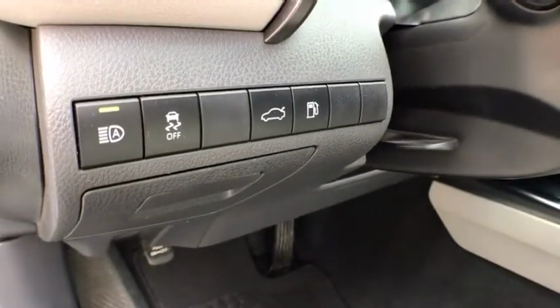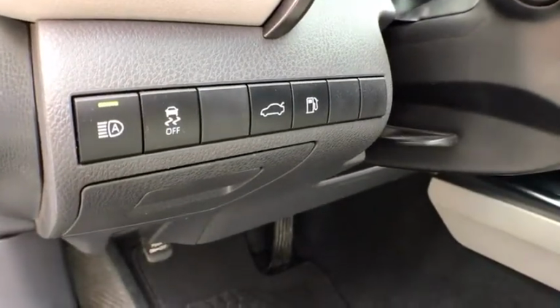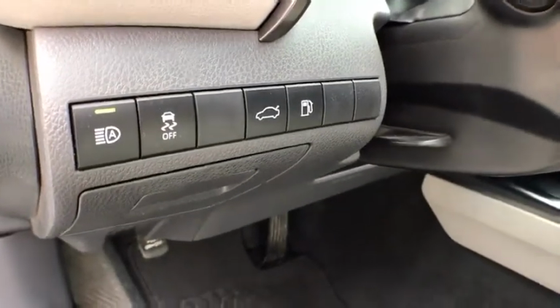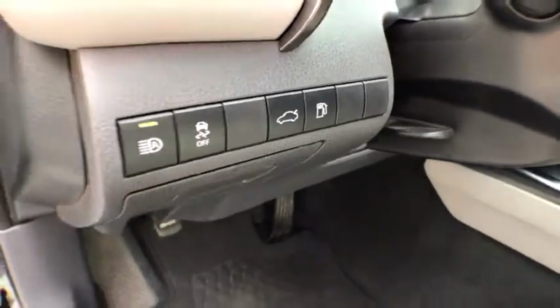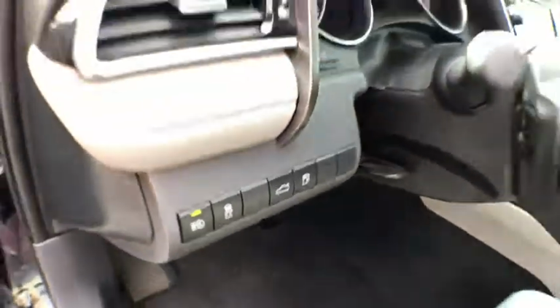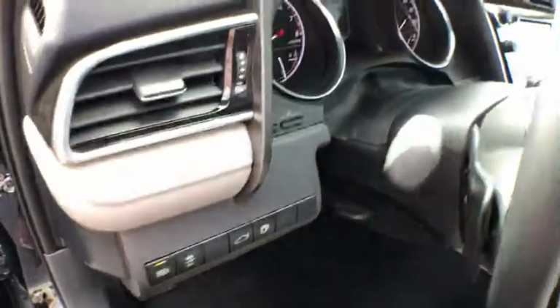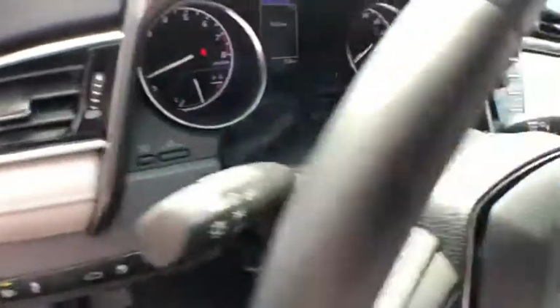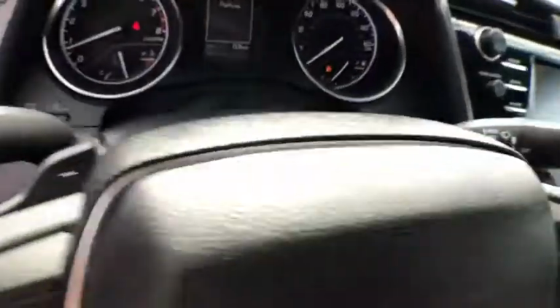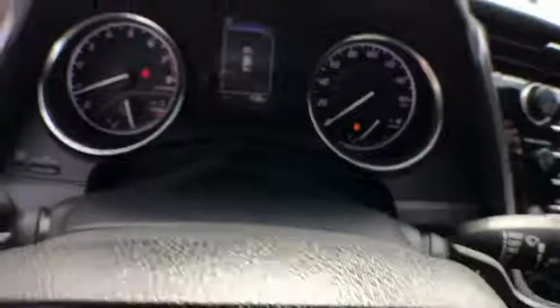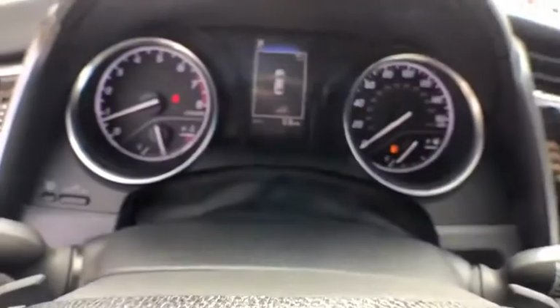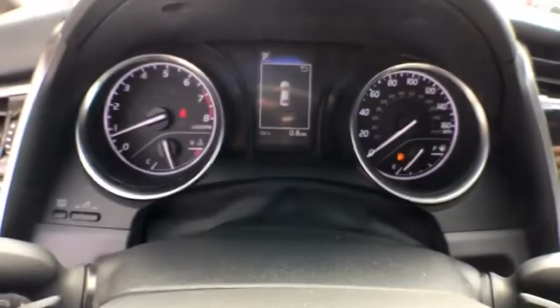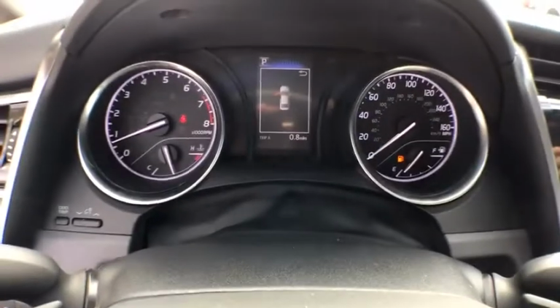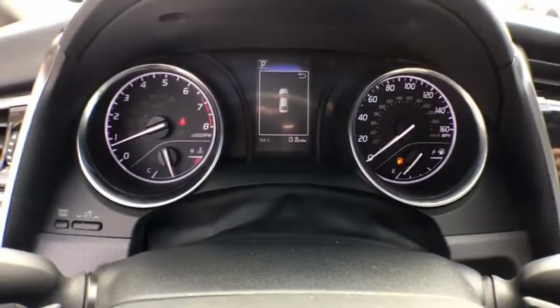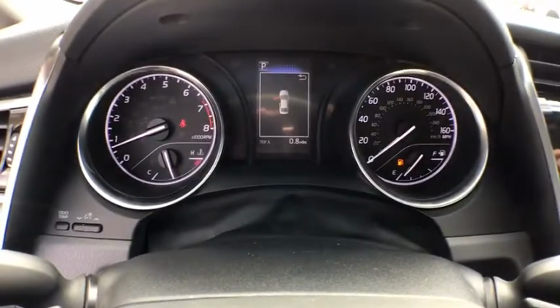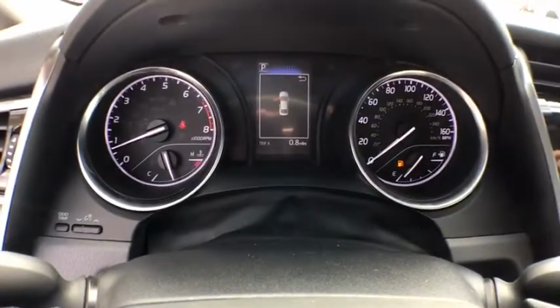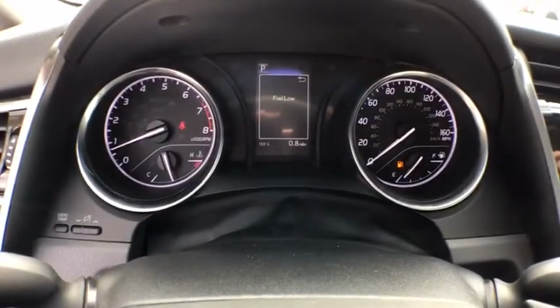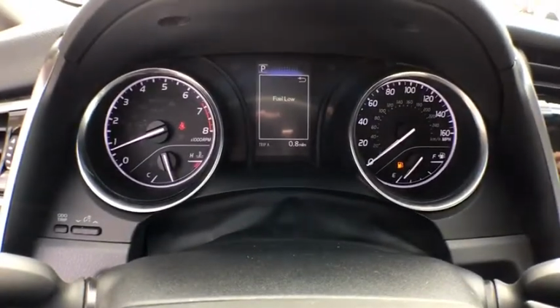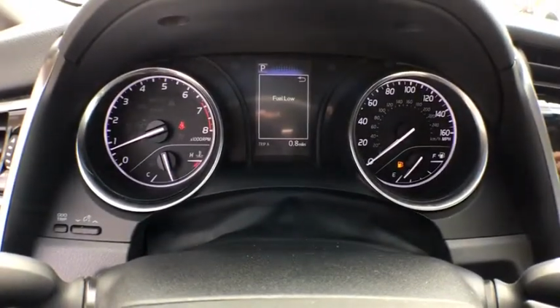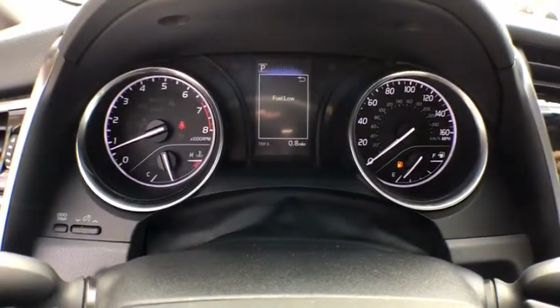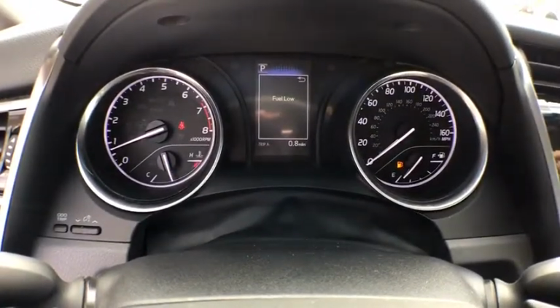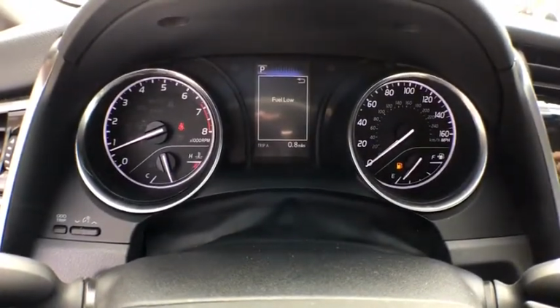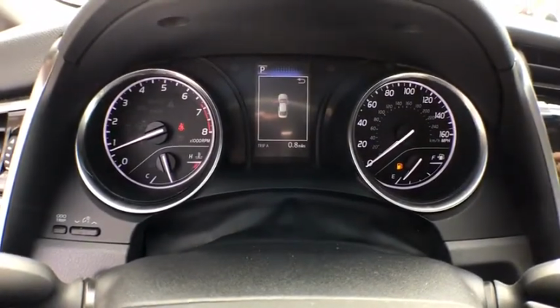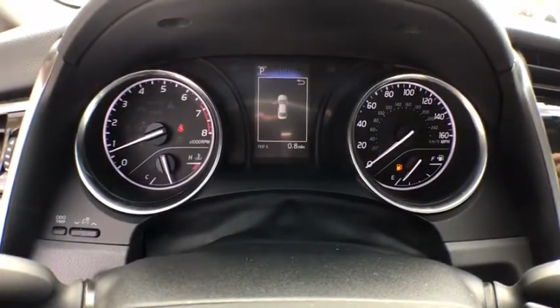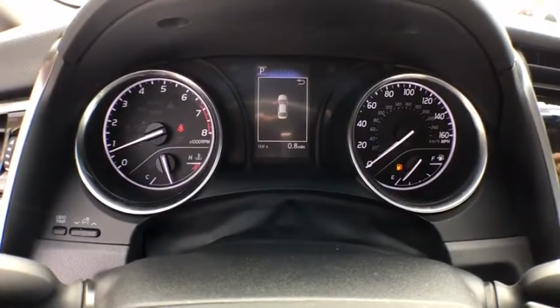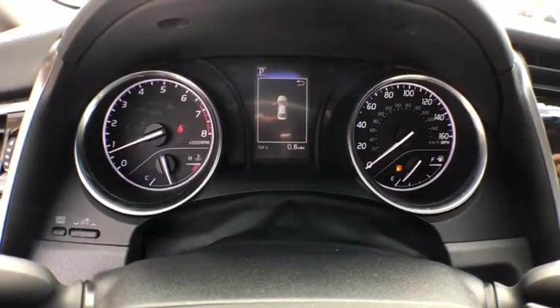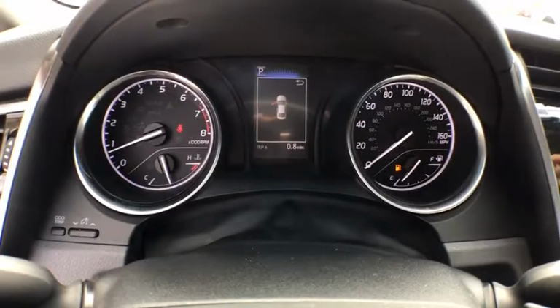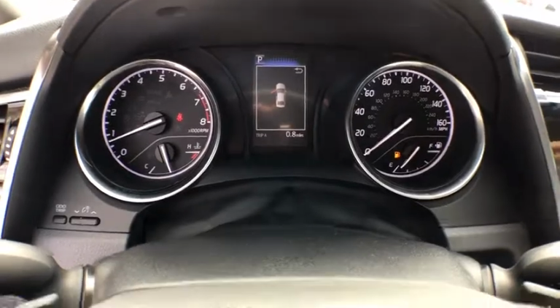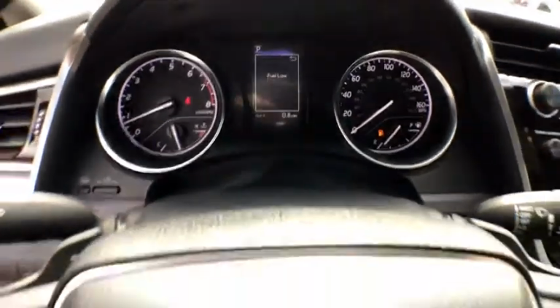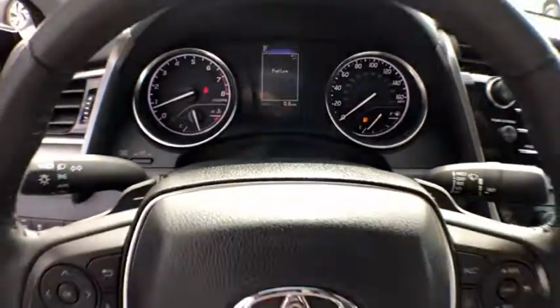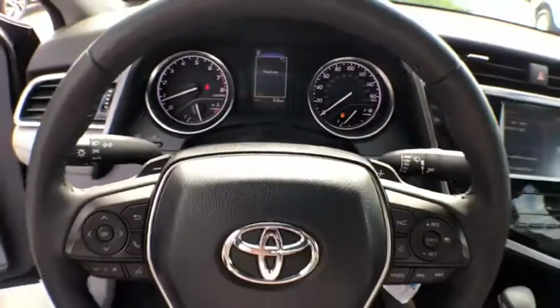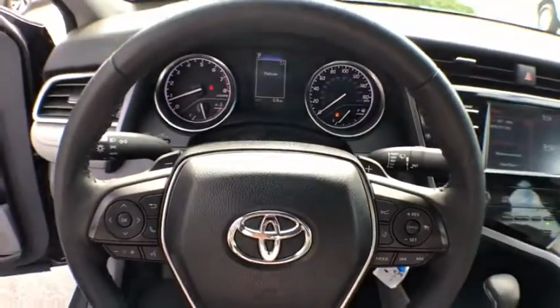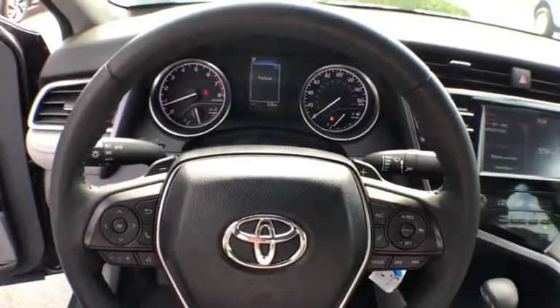Driver vanity mirror, front reading lamp, front bucket seats. If affordable style and reliability are what you're looking for, this vehicle couldn't be more perfect.